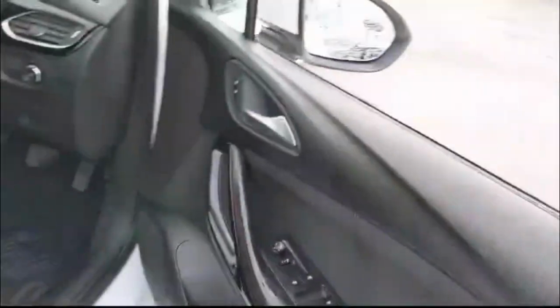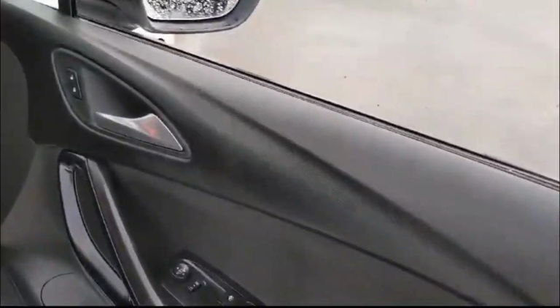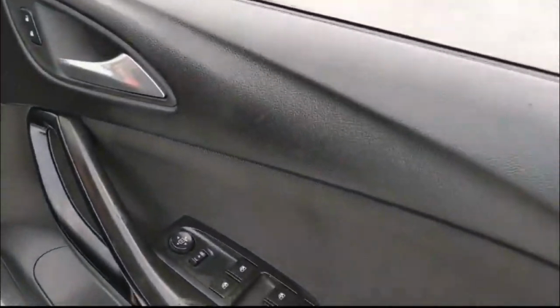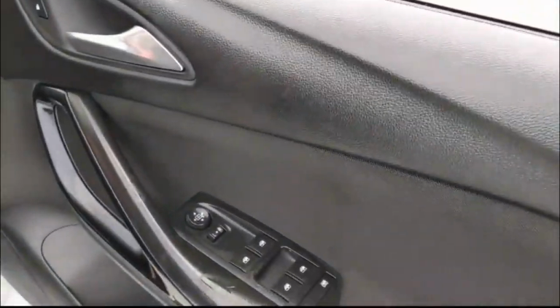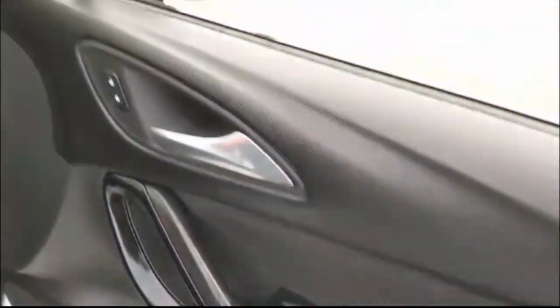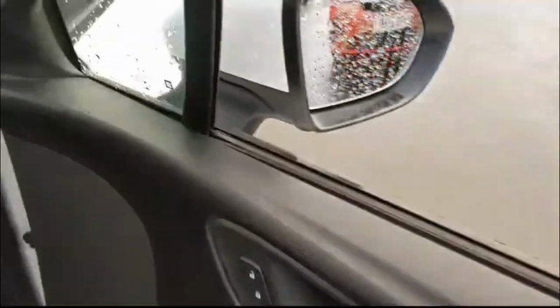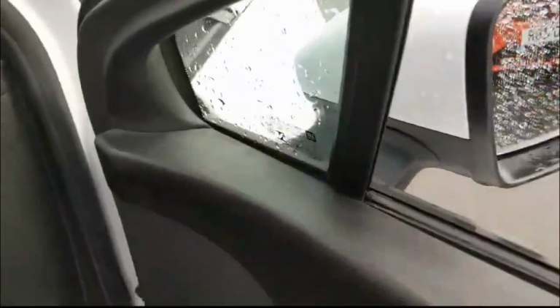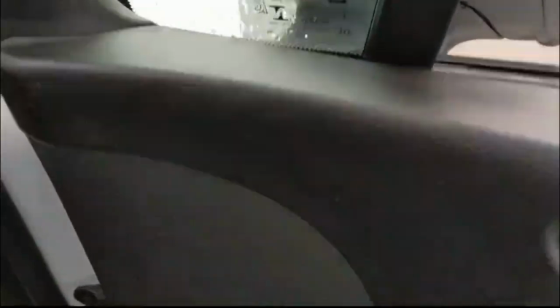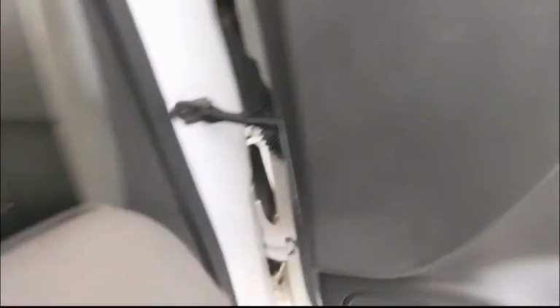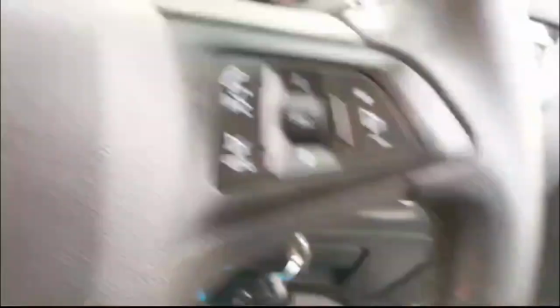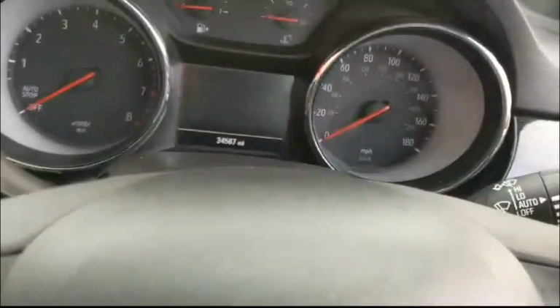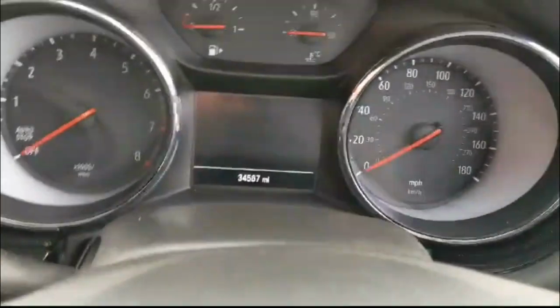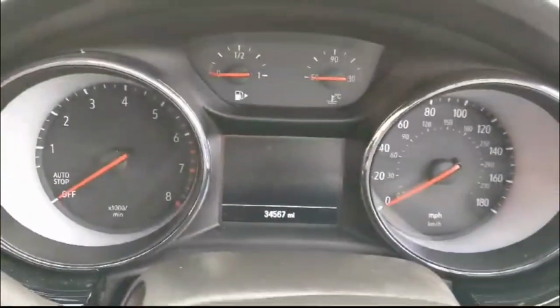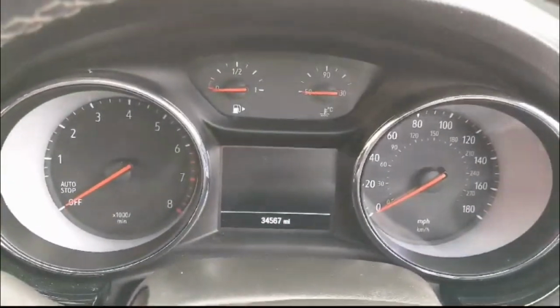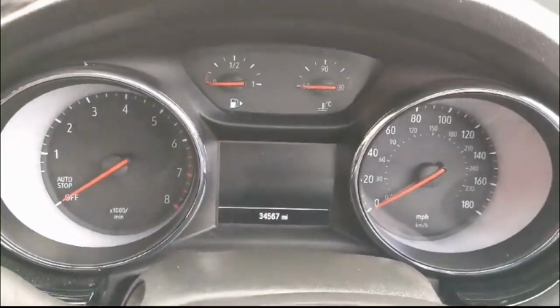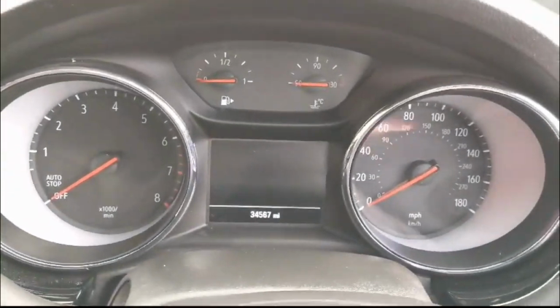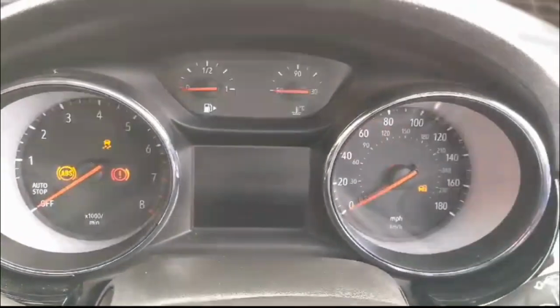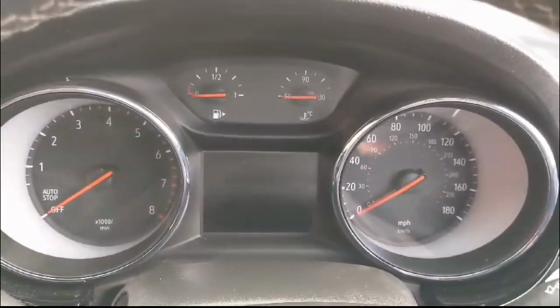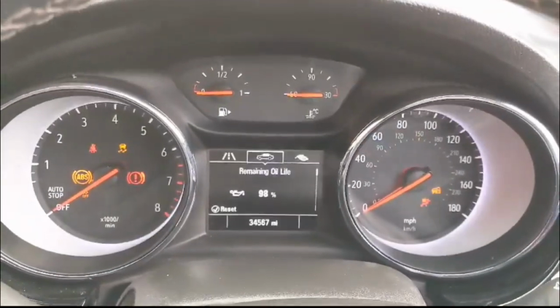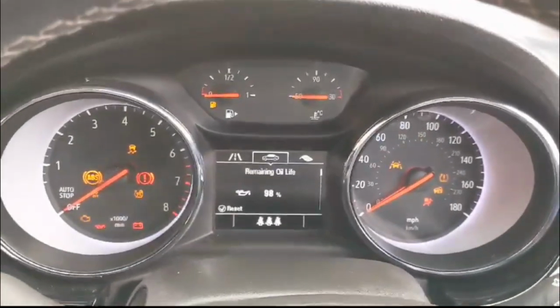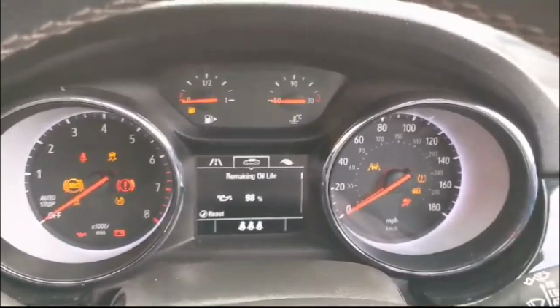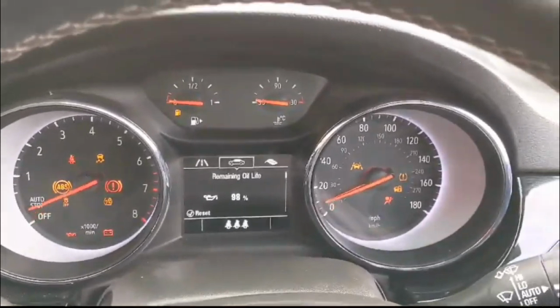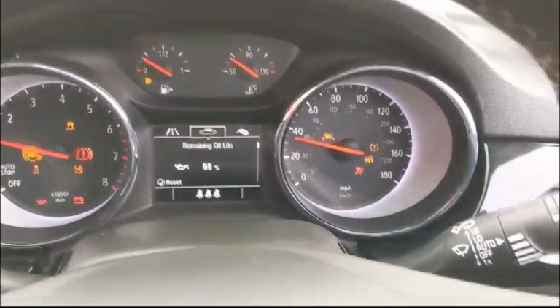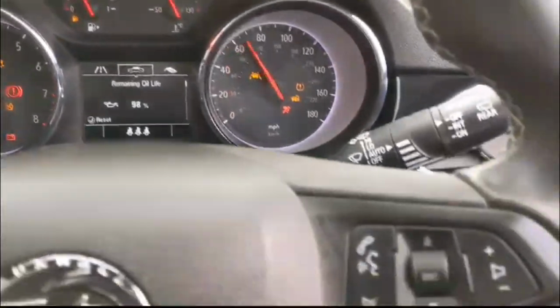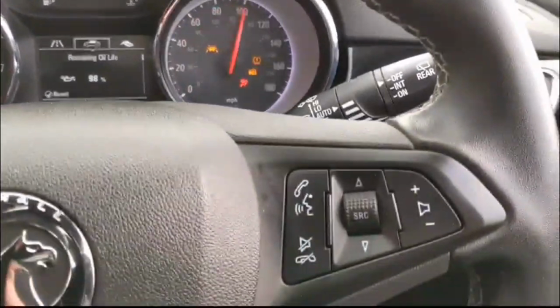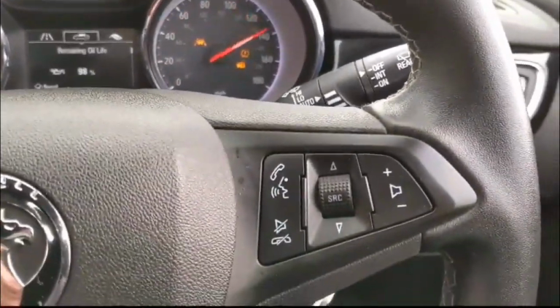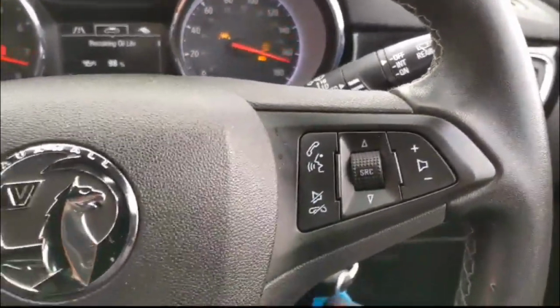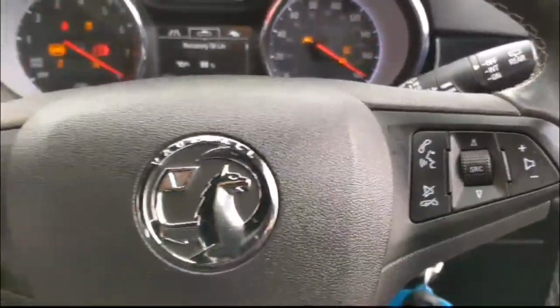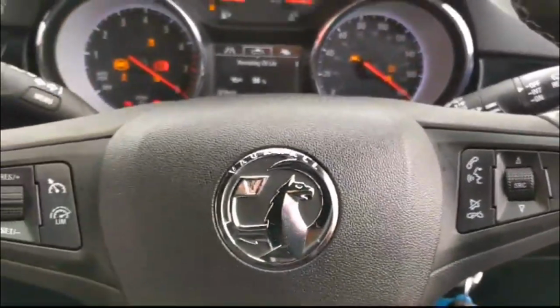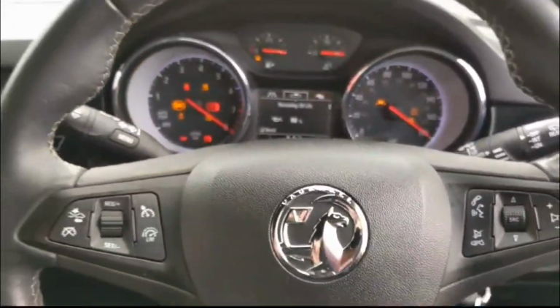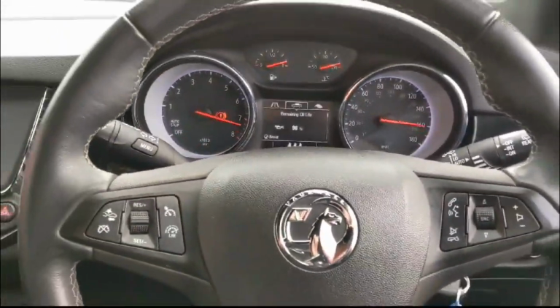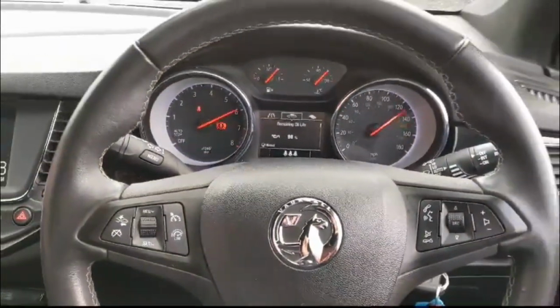Inside are front and rear electric windows and mirrors. There's a central display in the dashboard with your trip computer, plus cruise control and audio and Bluetooth controls on the steering wheel.